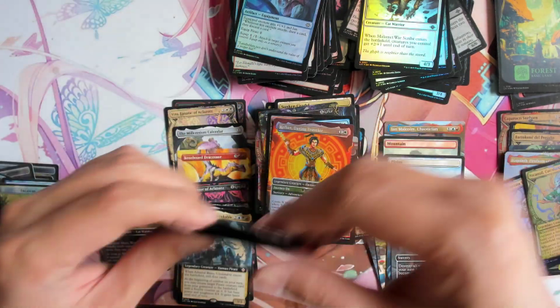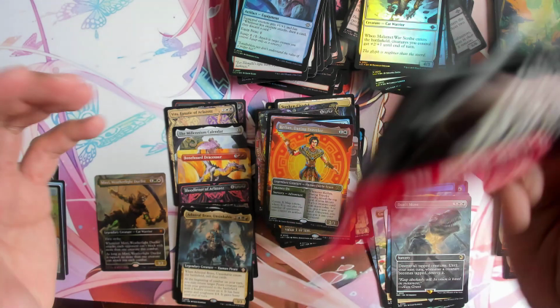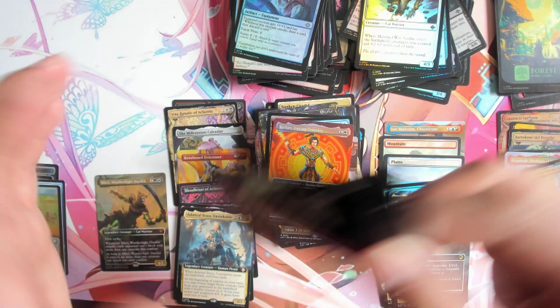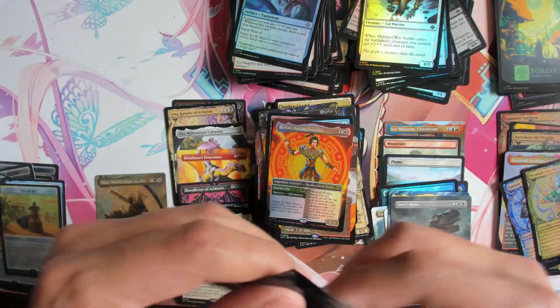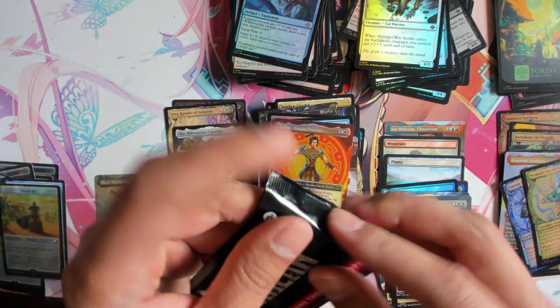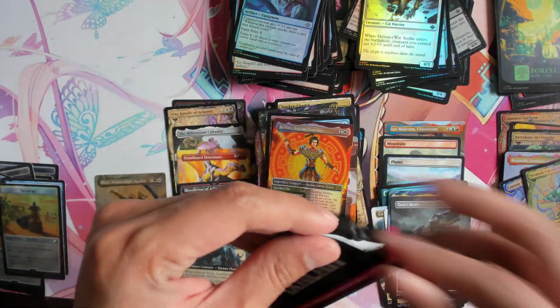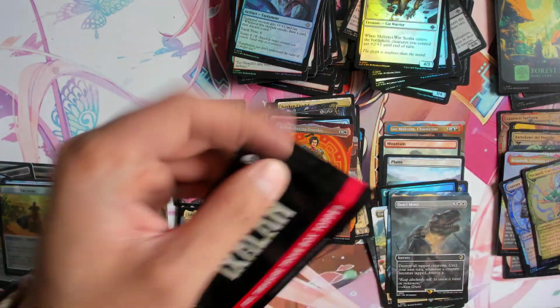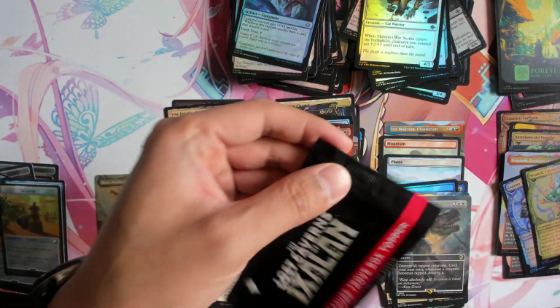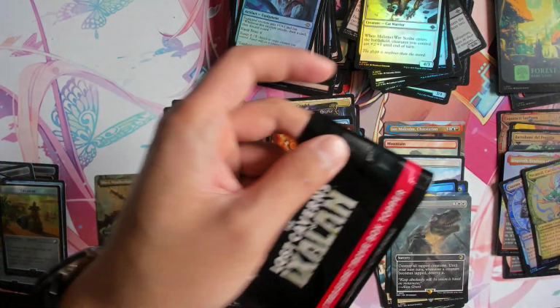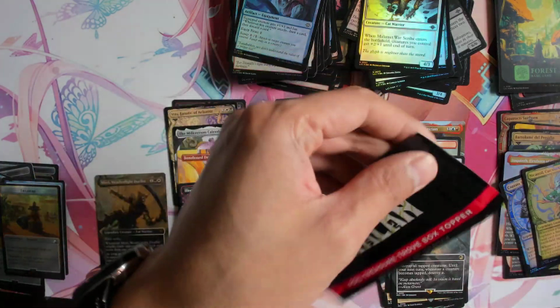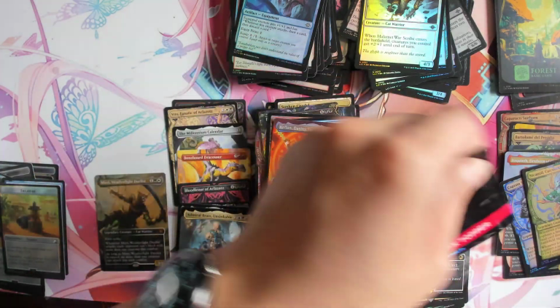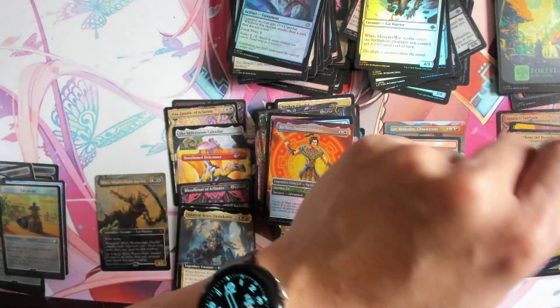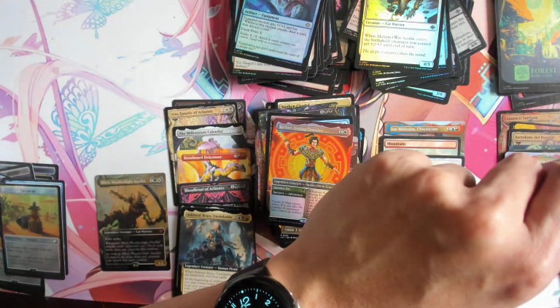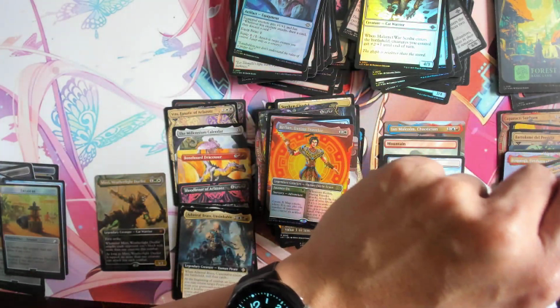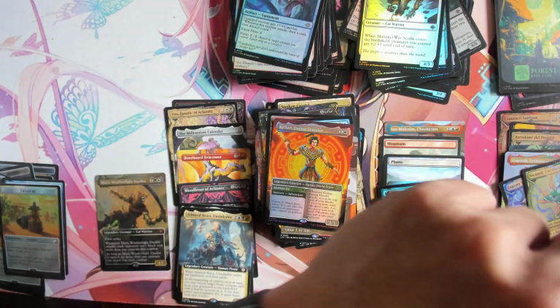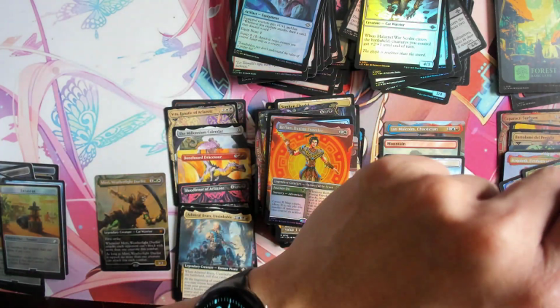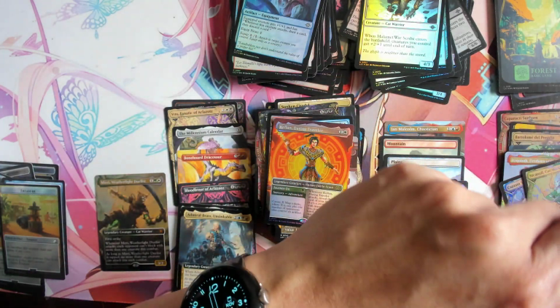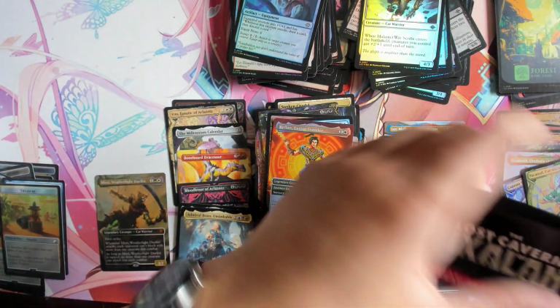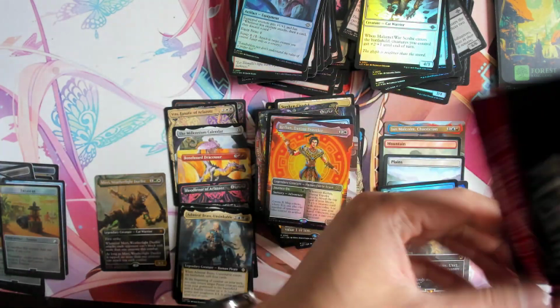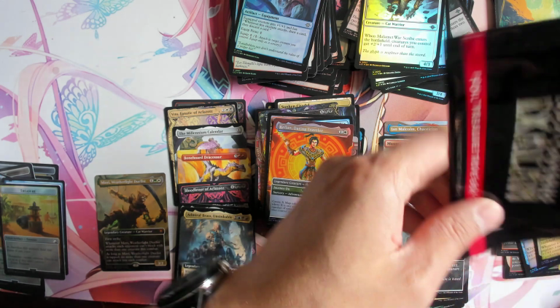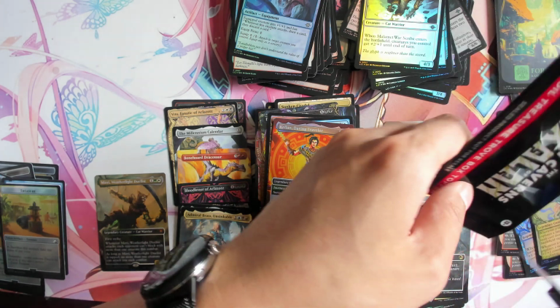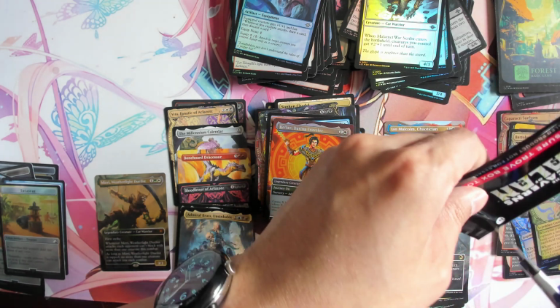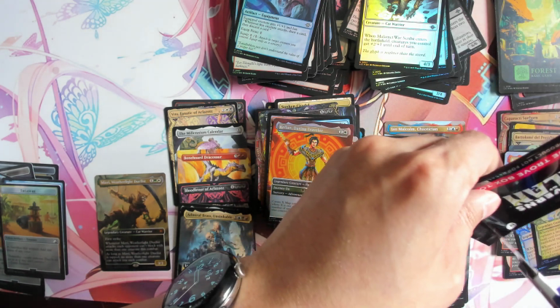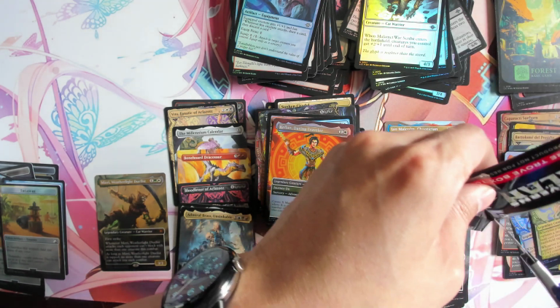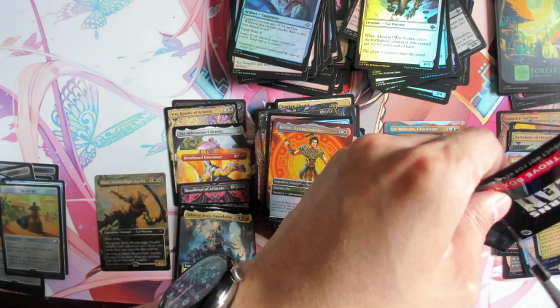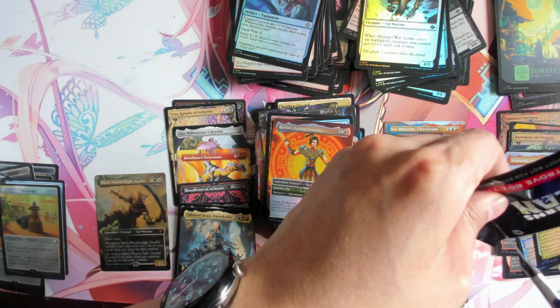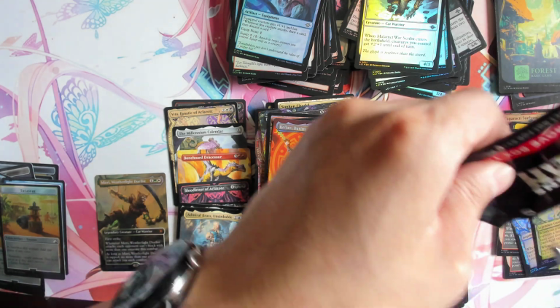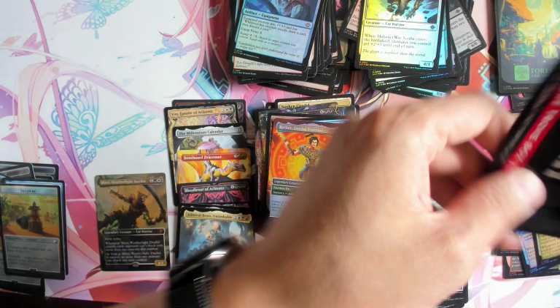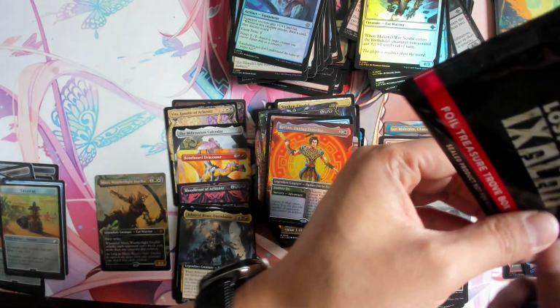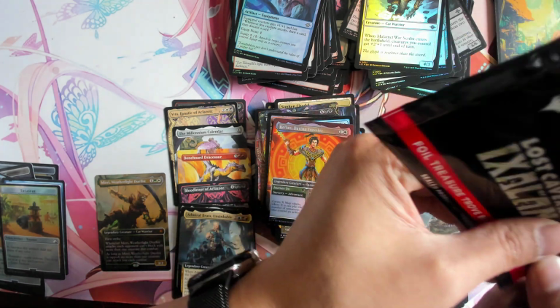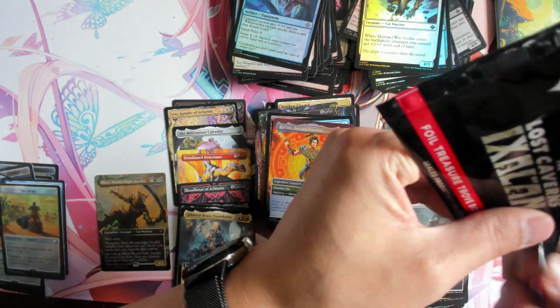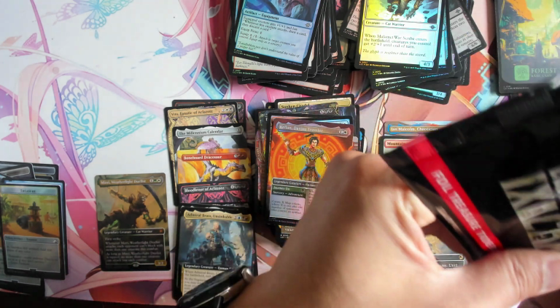So this one obviously was a bit more weaker — a weaker box for the end.